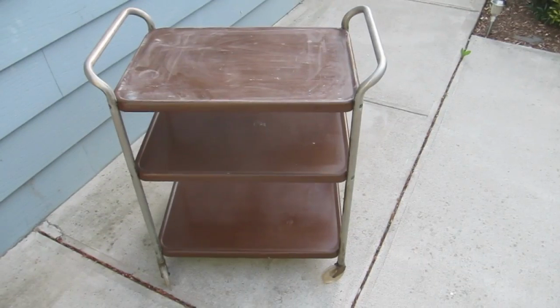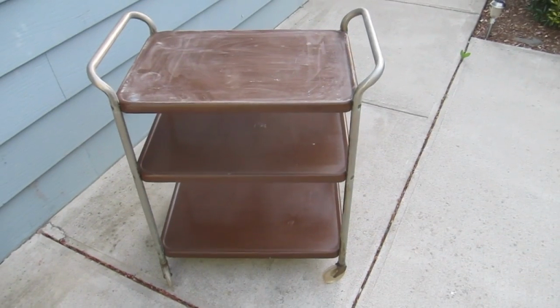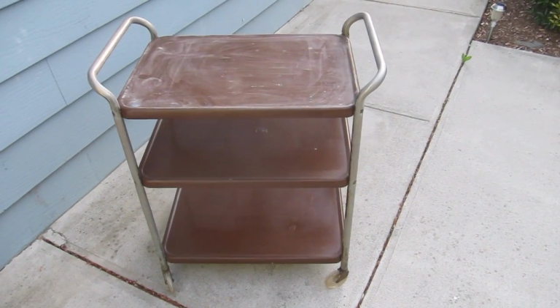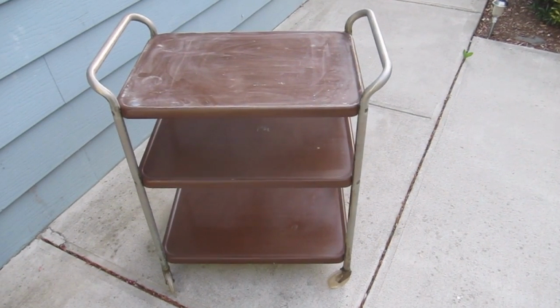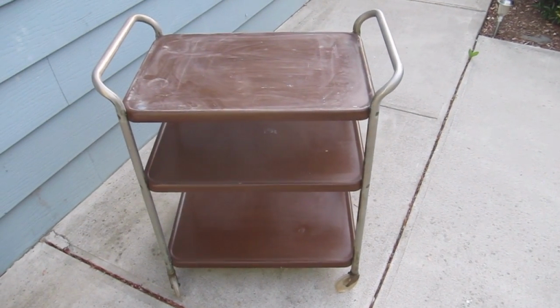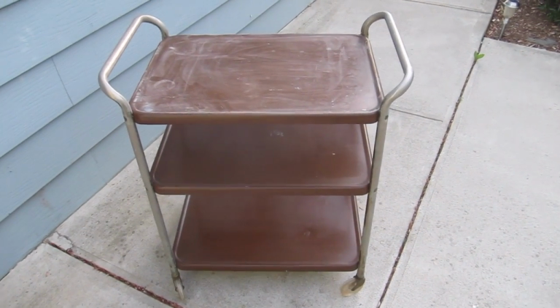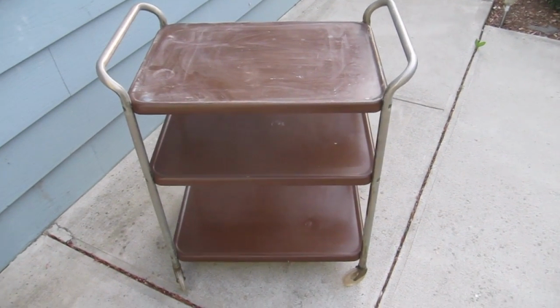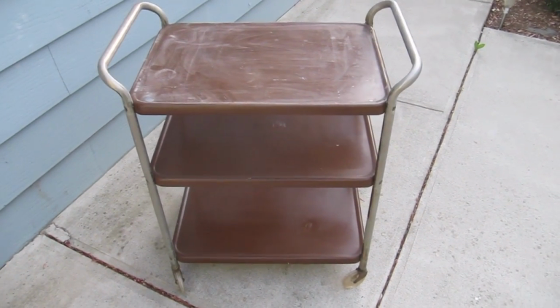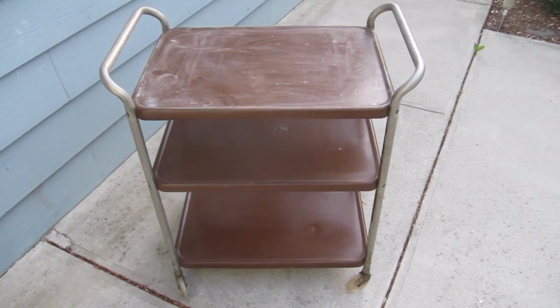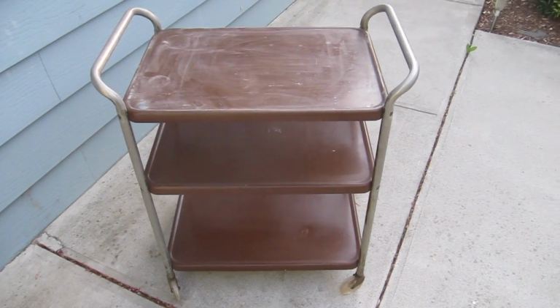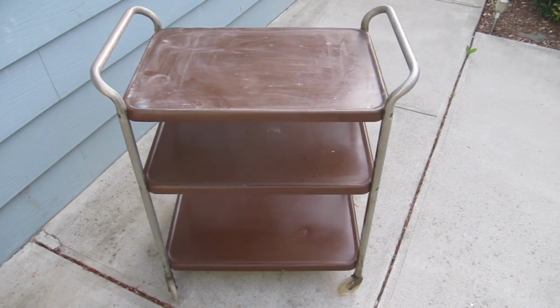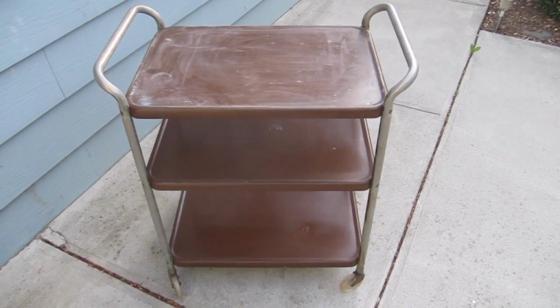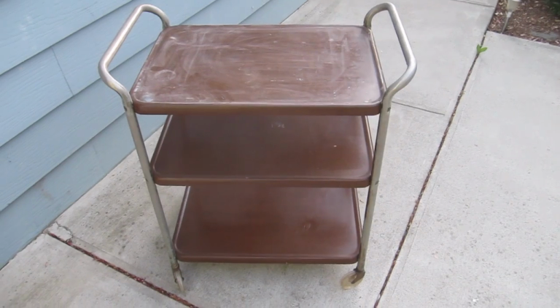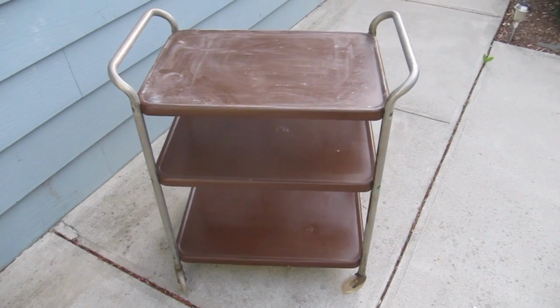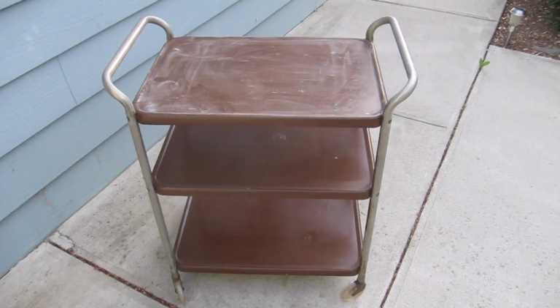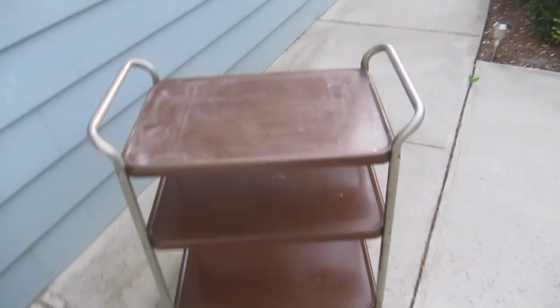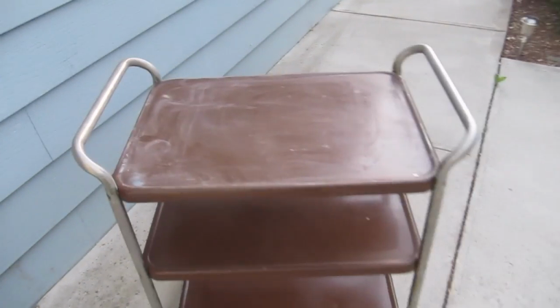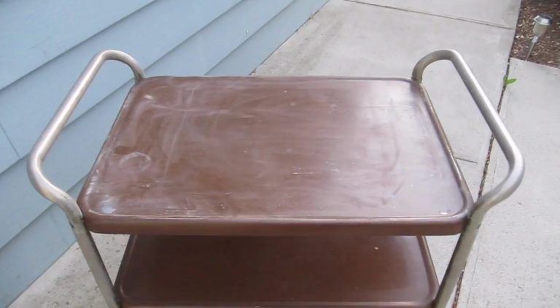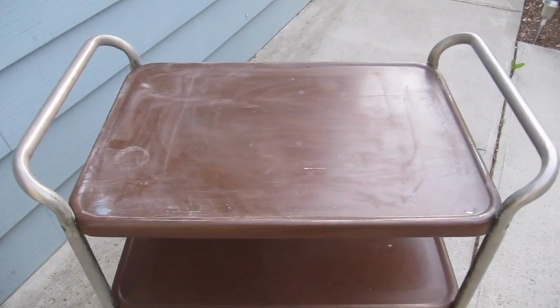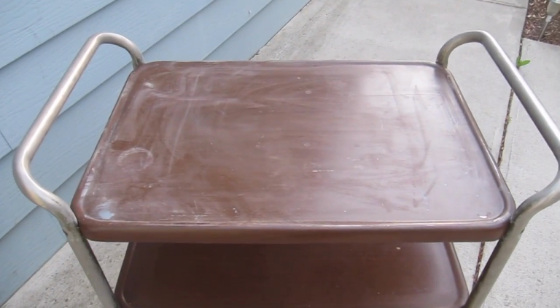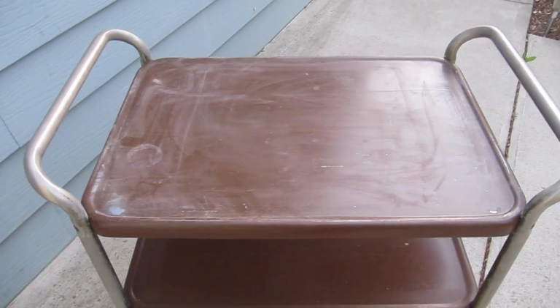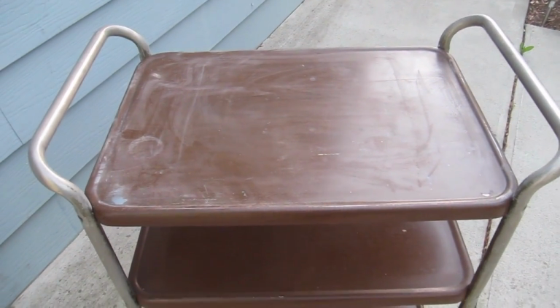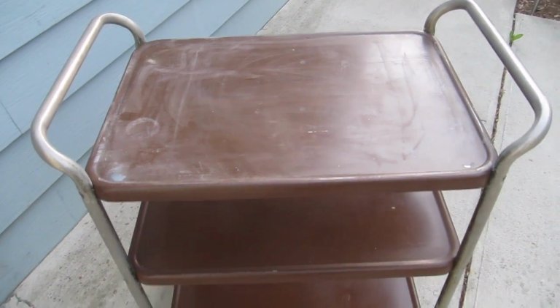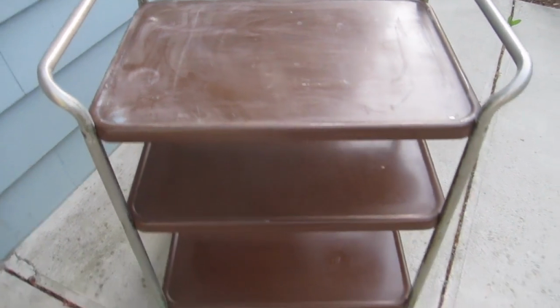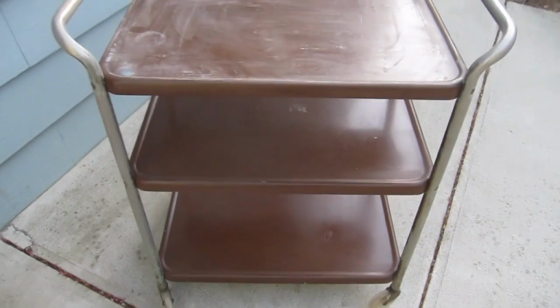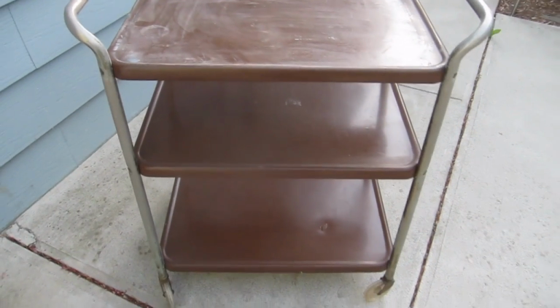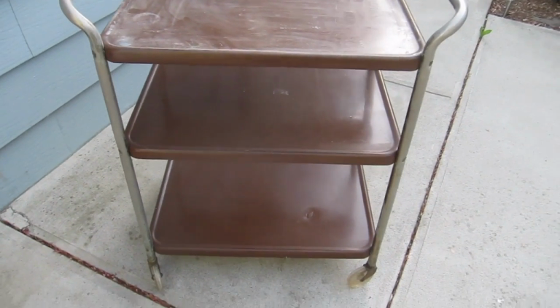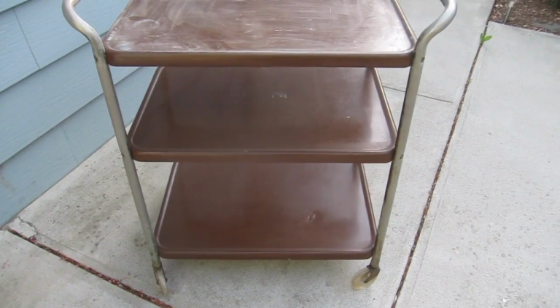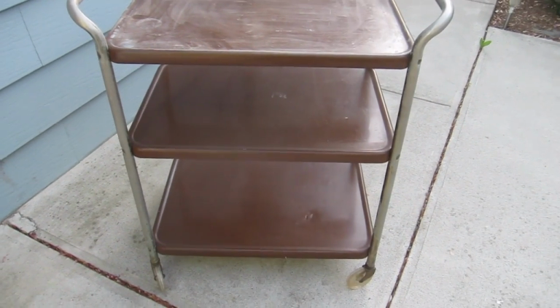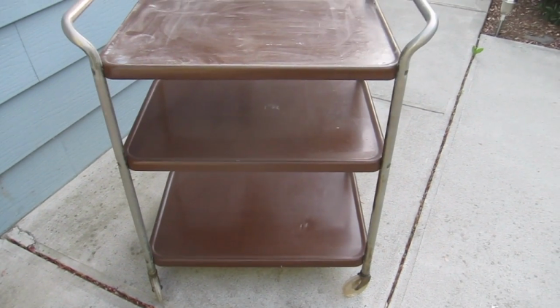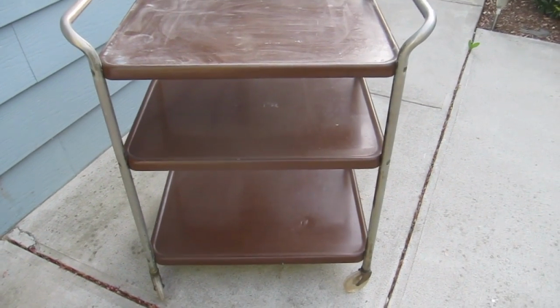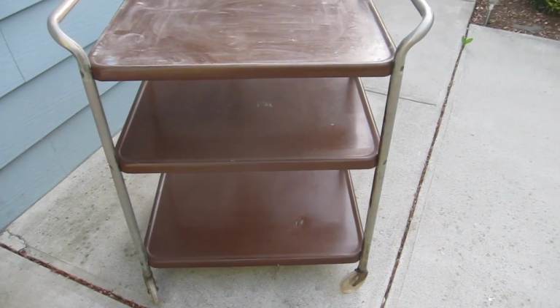Hey guys, I found this cart on the side of the road and I'm just about to start refinishing it. The top I've already sanded — I've started to sand it — so I'm just gonna give the other trays a light sanding also, and then I'm gonna paint it.